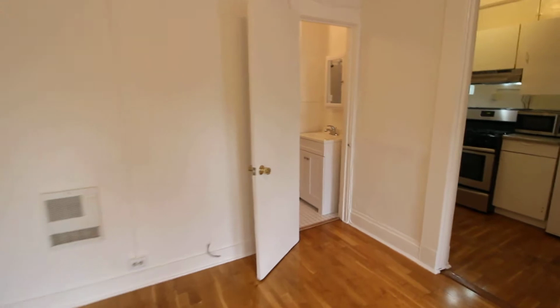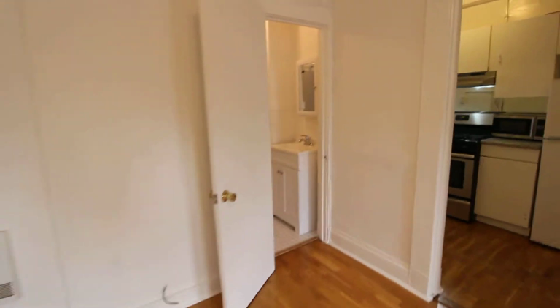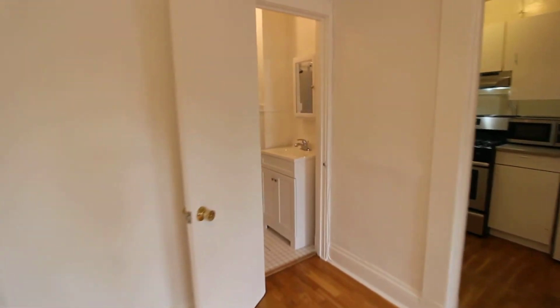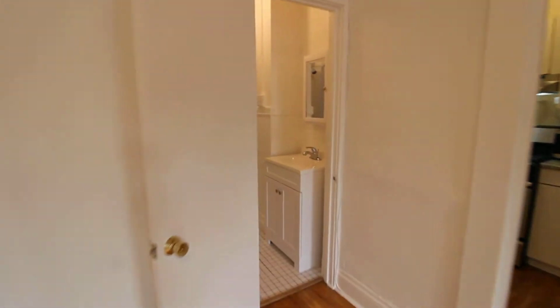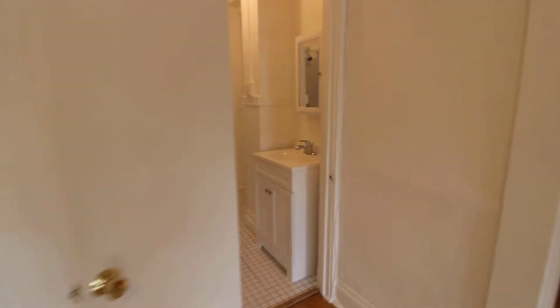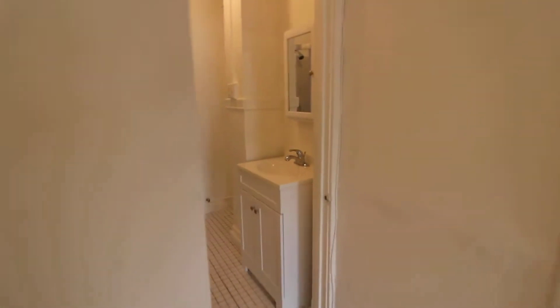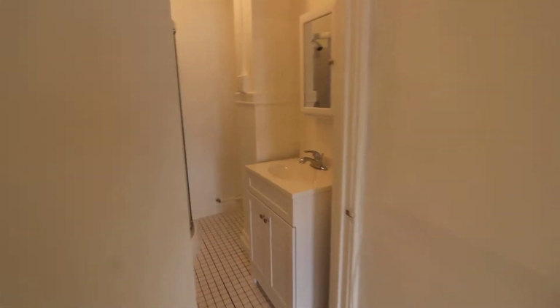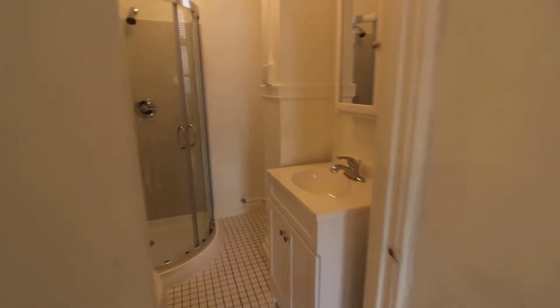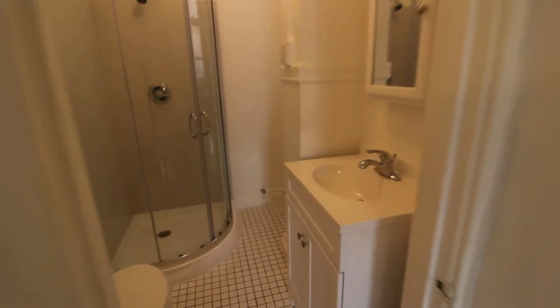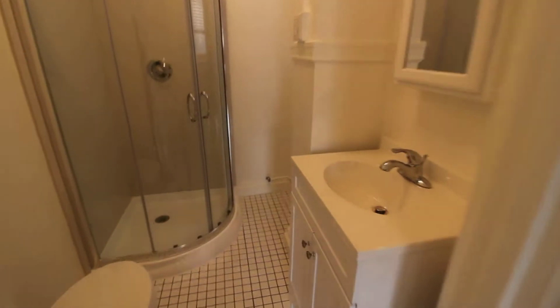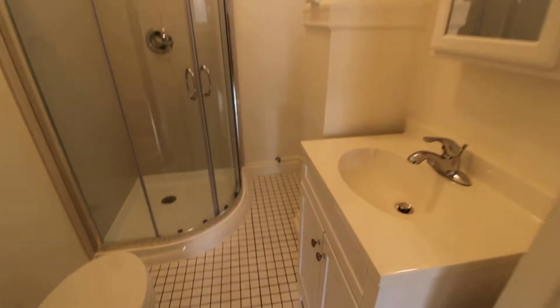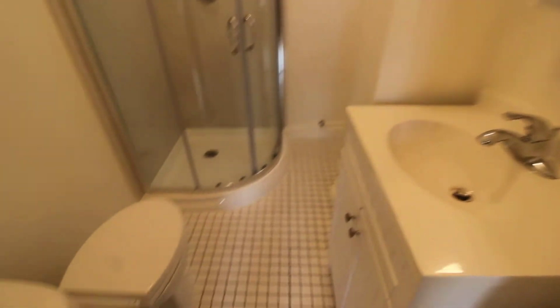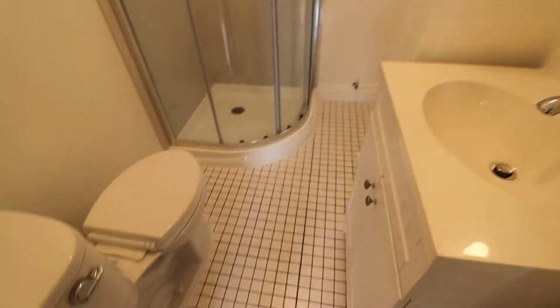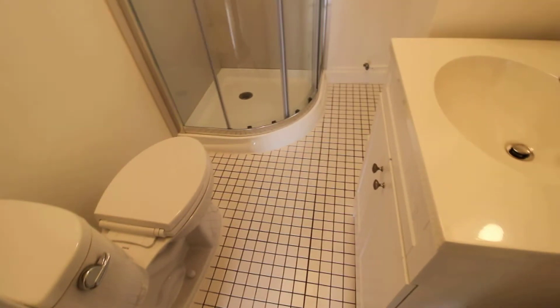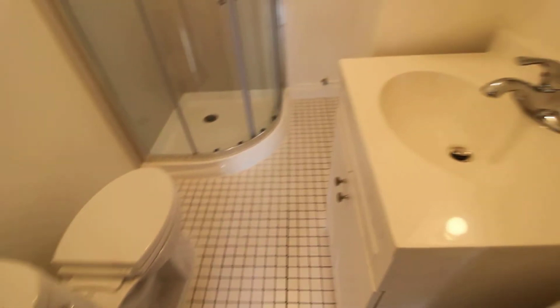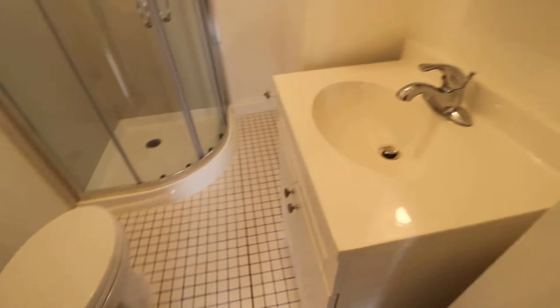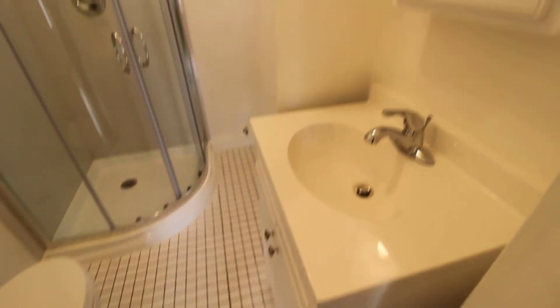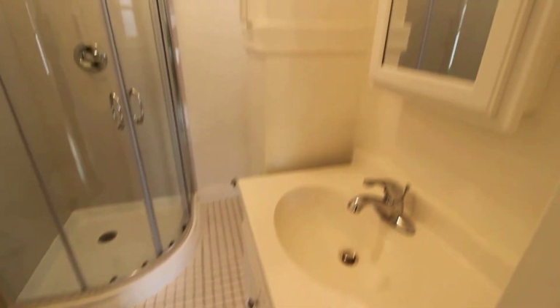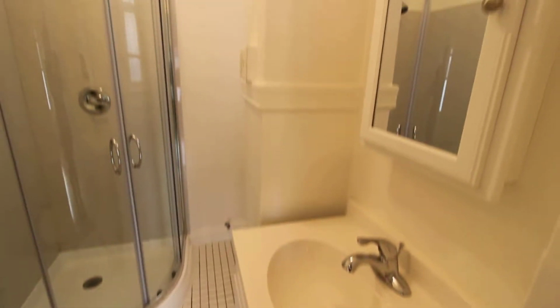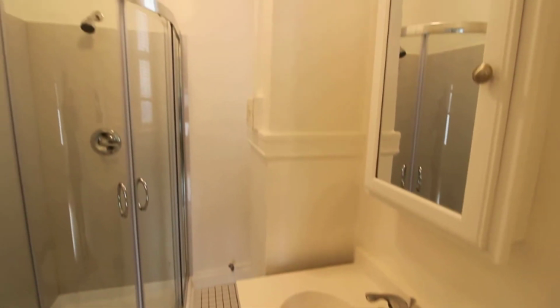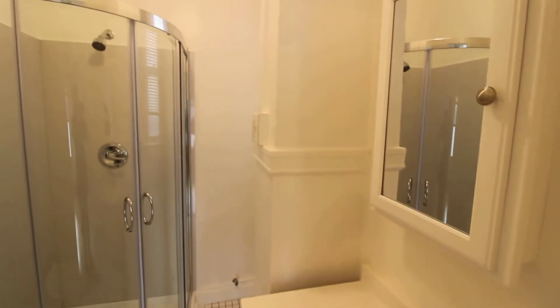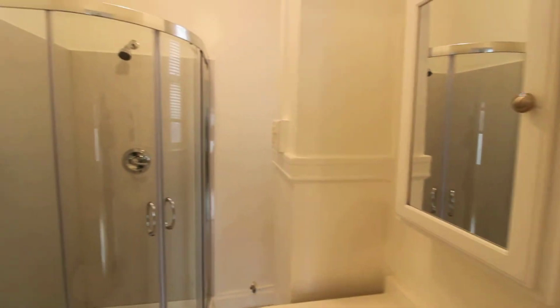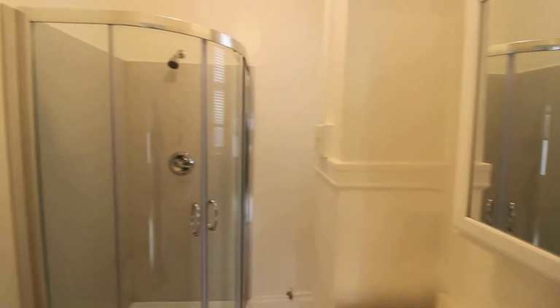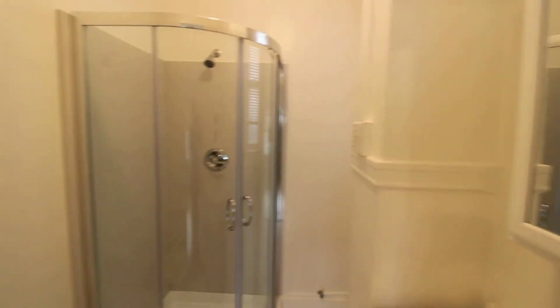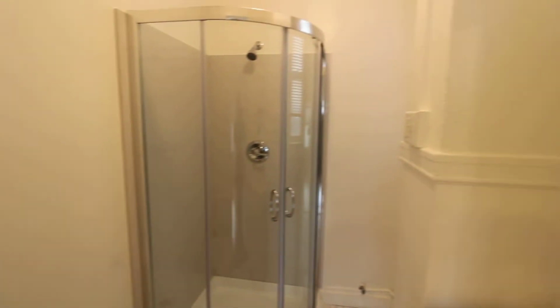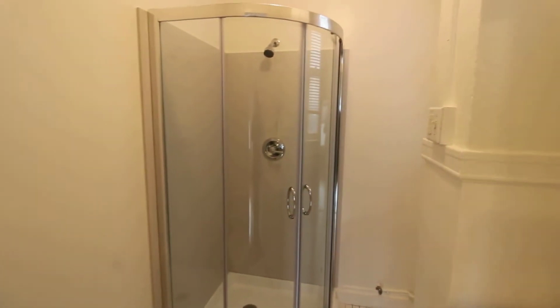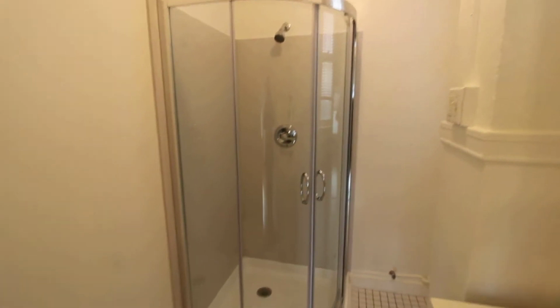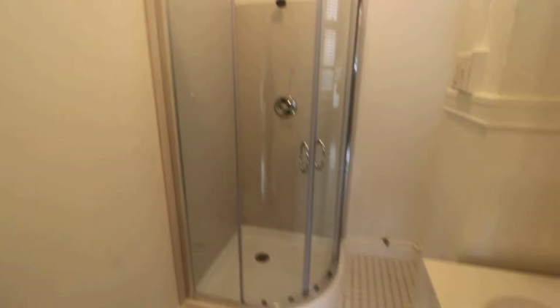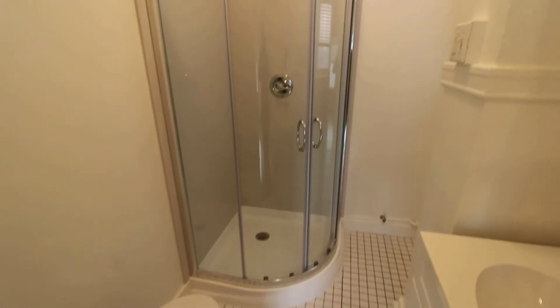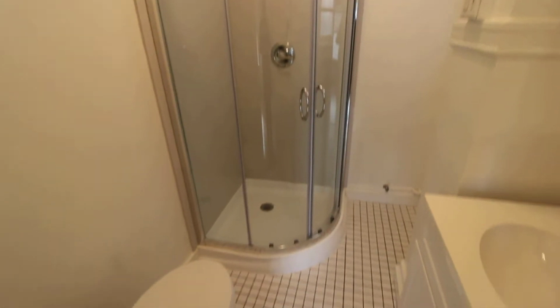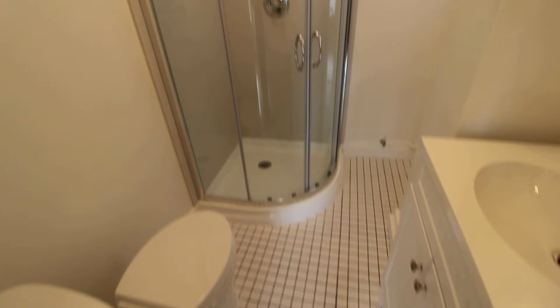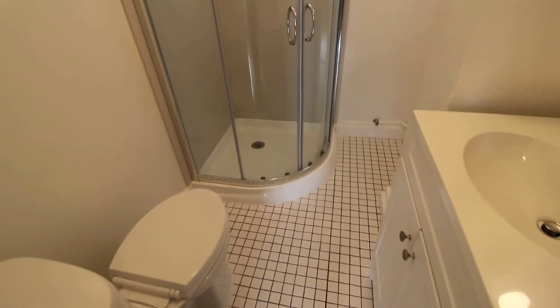The bathroom has just been completely renovated — all new everything: toilet, vanity, medicine cabinet, shower, and even the tile floor is brand new.